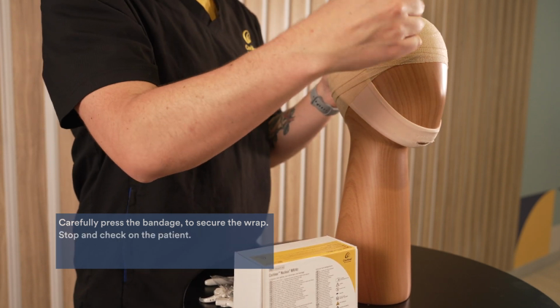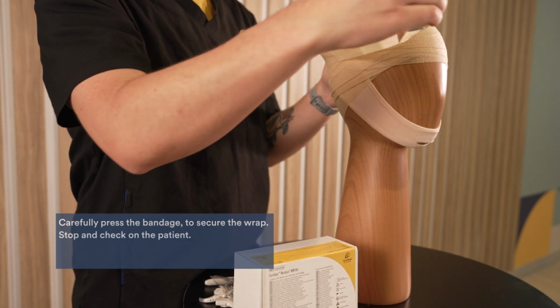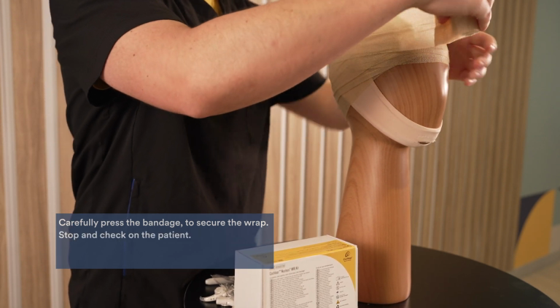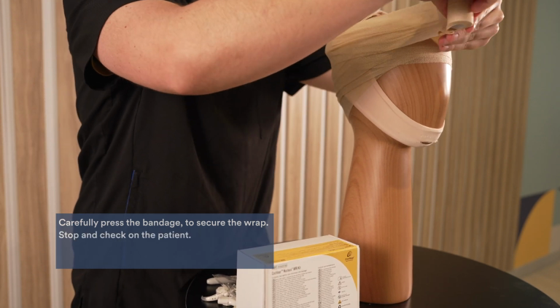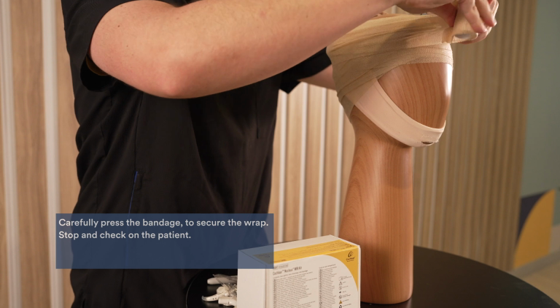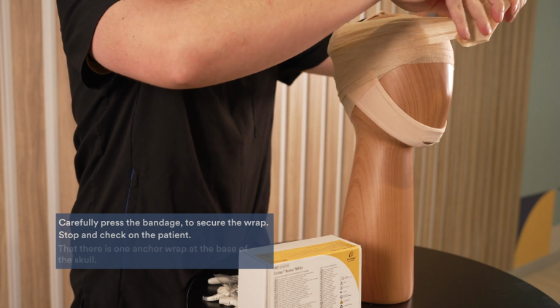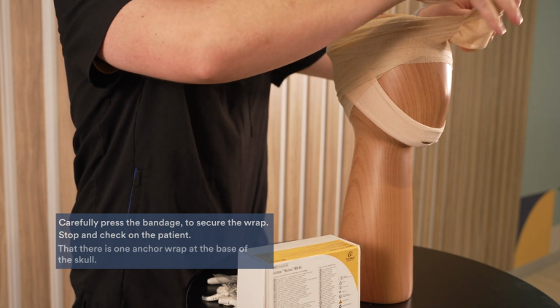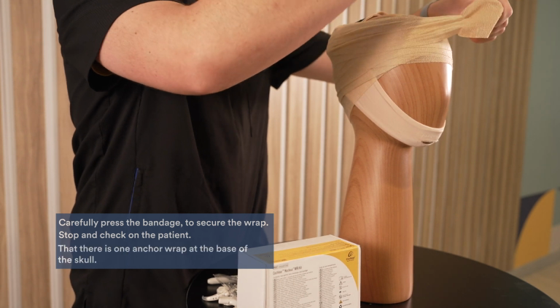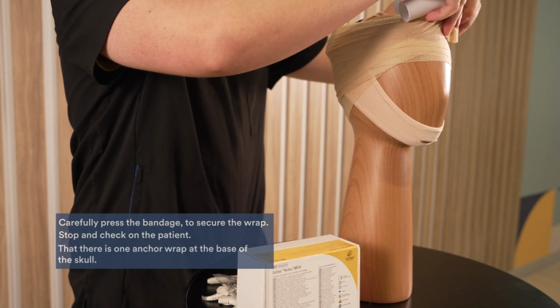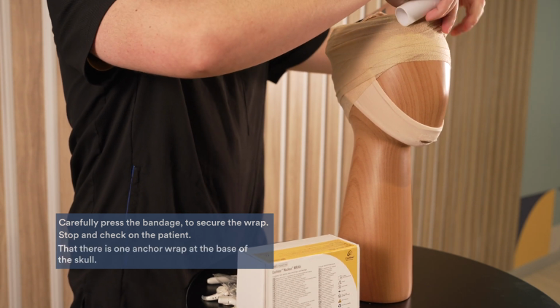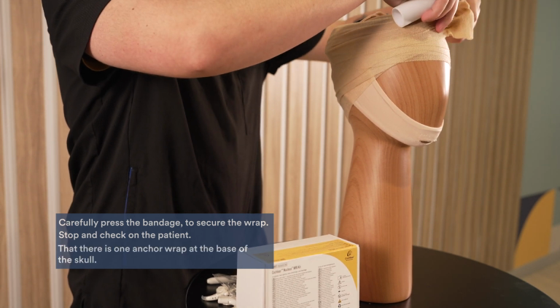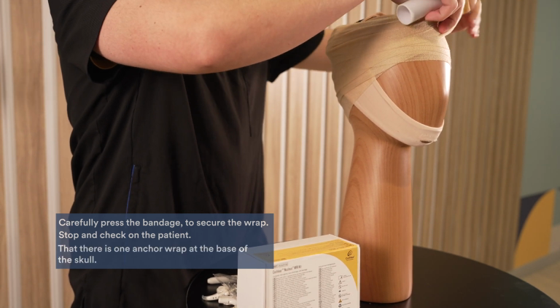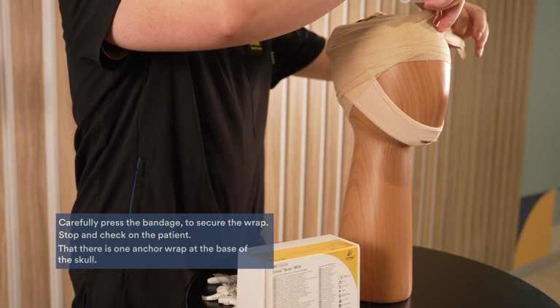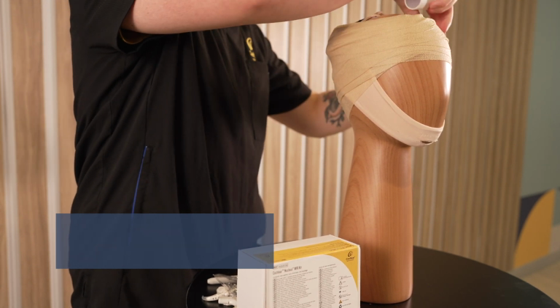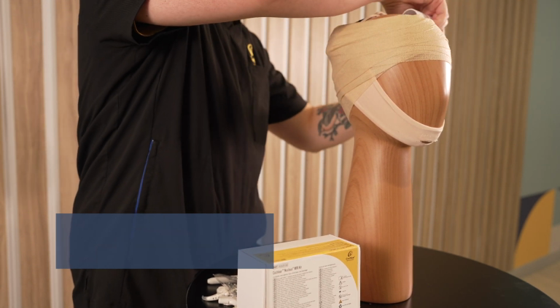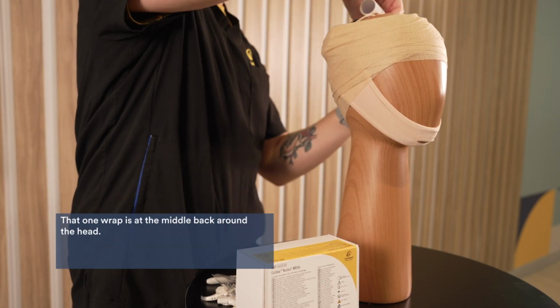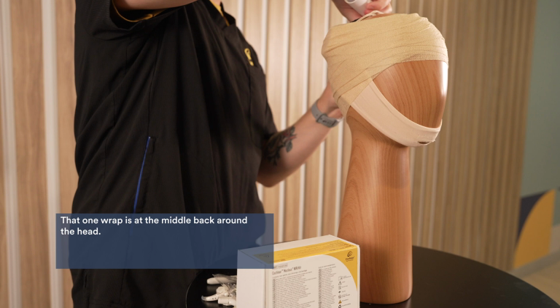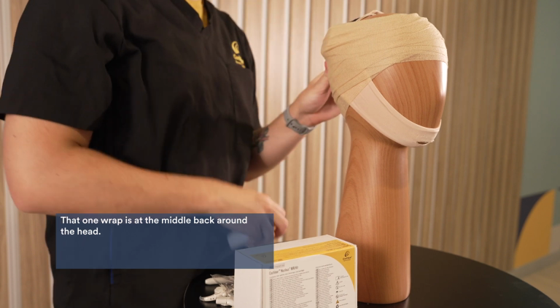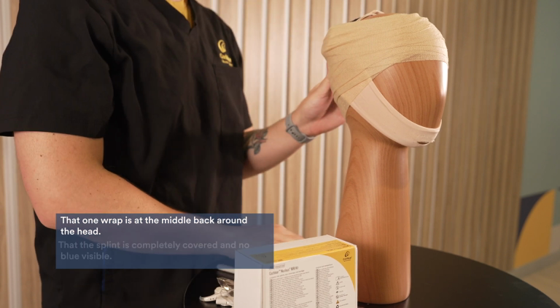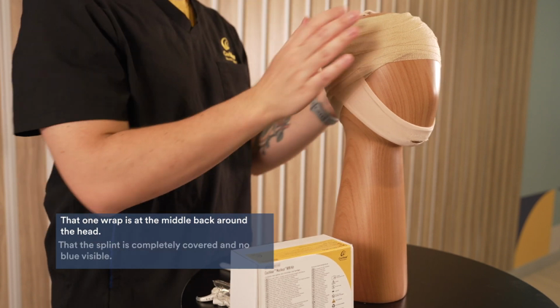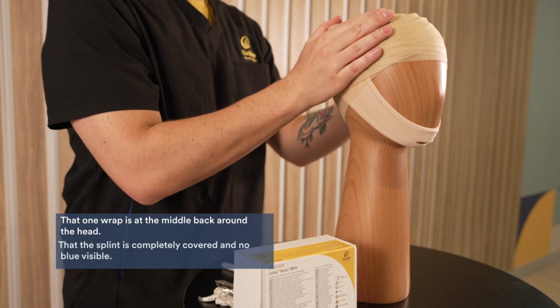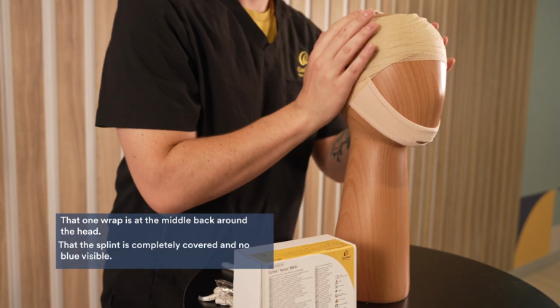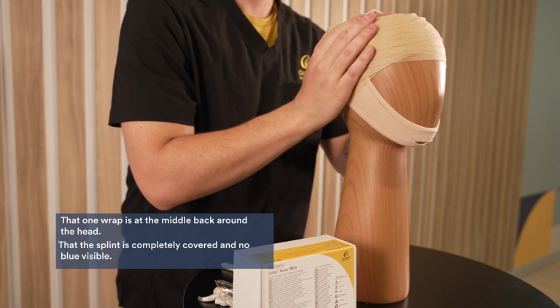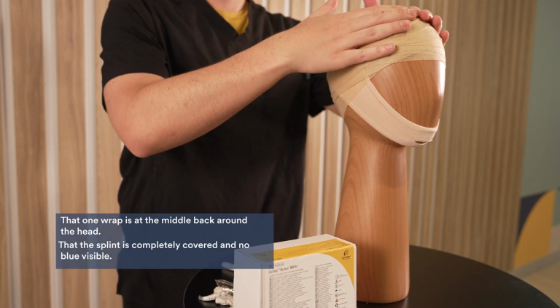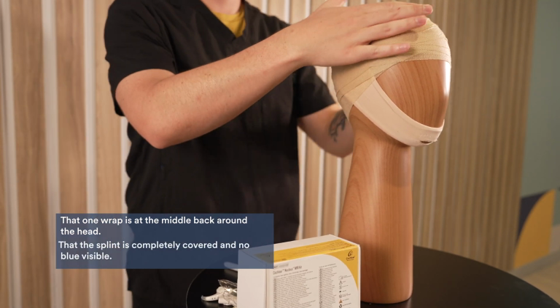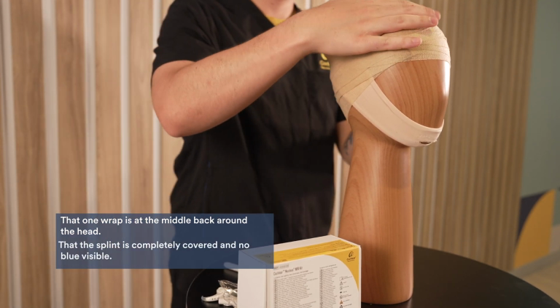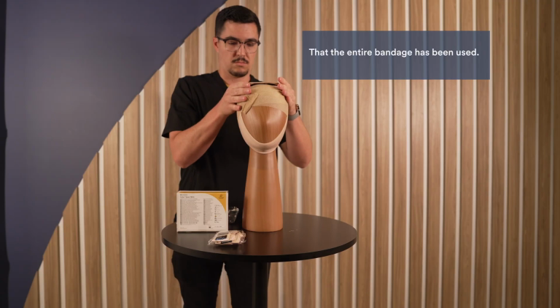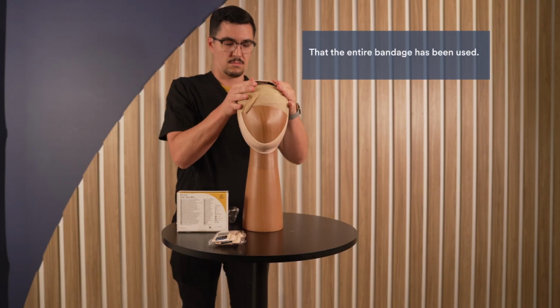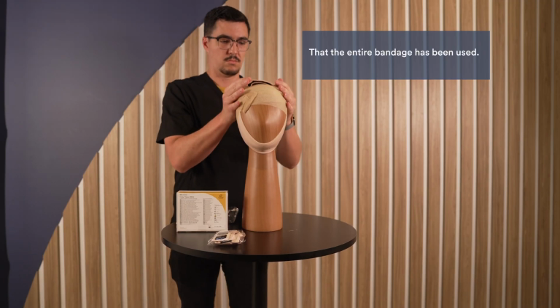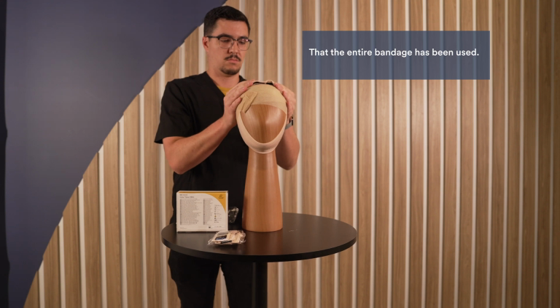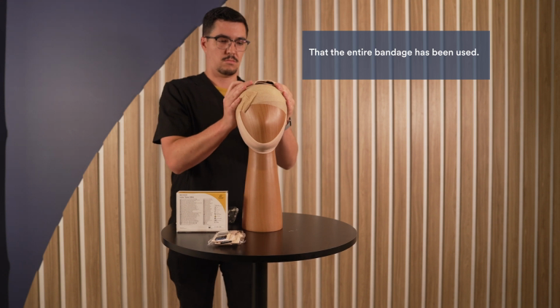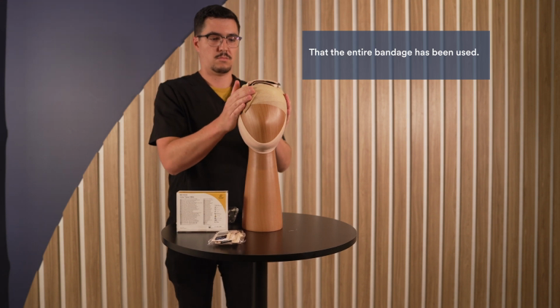Stop and check that the patient is comfortable, that there is one anchor wrap at the base of the skull, that one wrap is around the middle back of the head, that the splint is completely covered and no blue is visible, and that the entire bandage has been used.